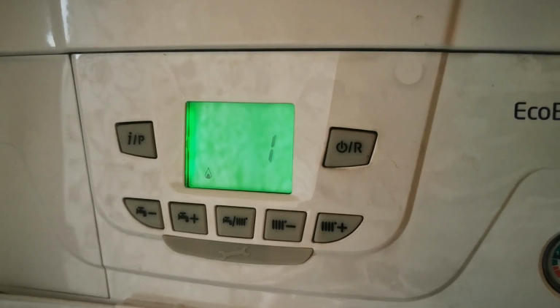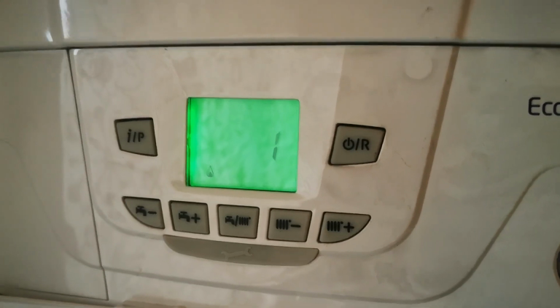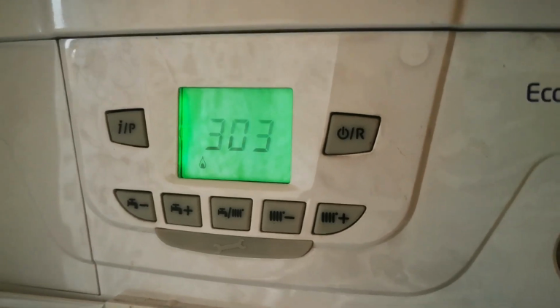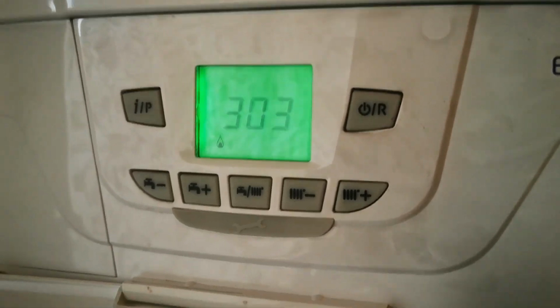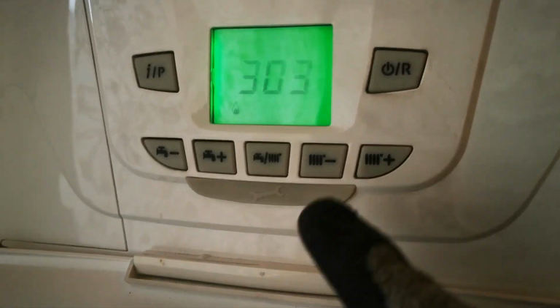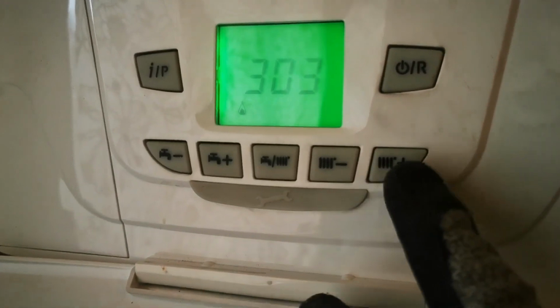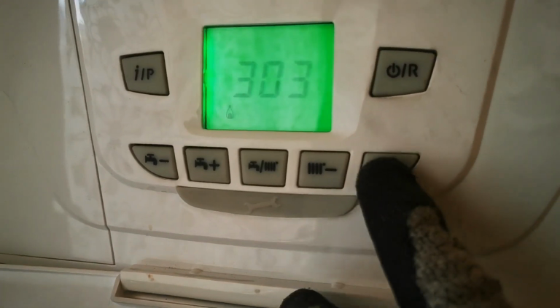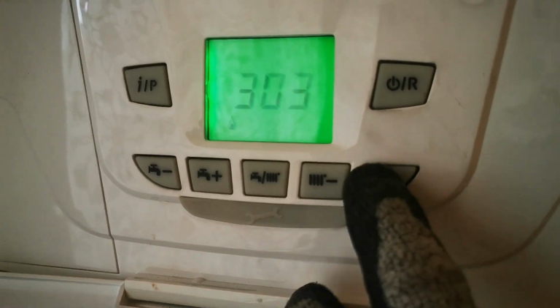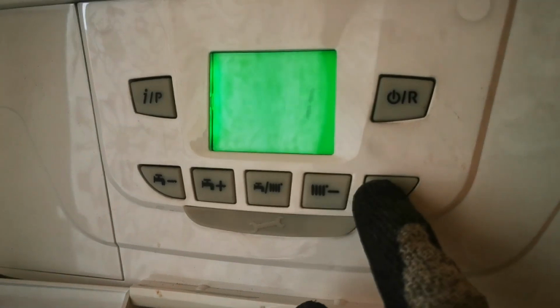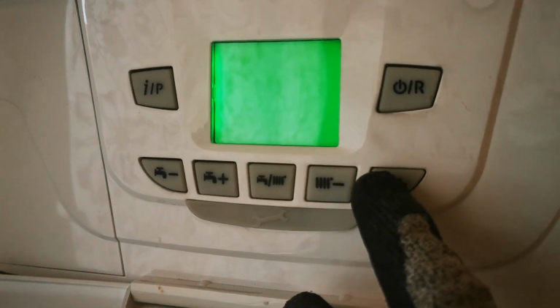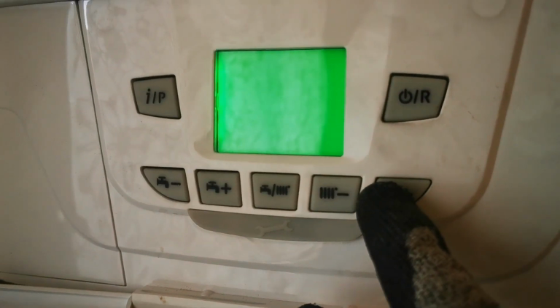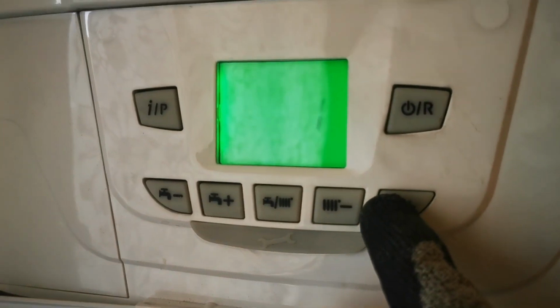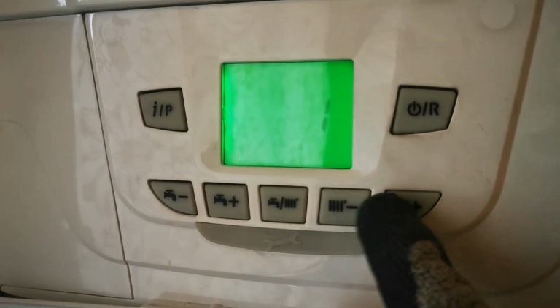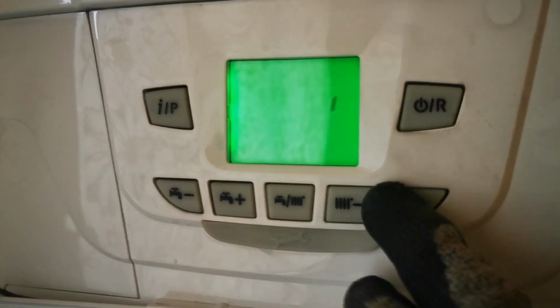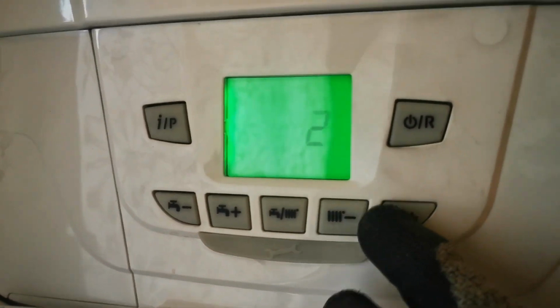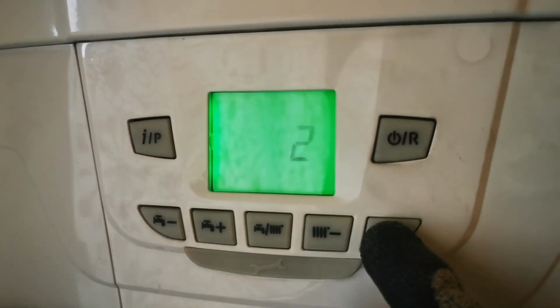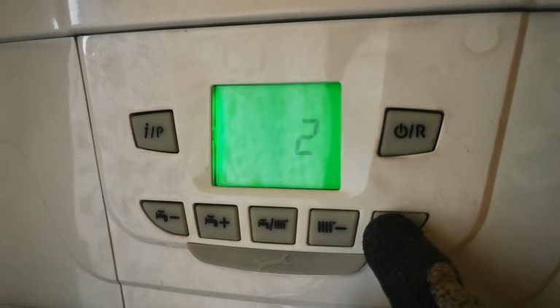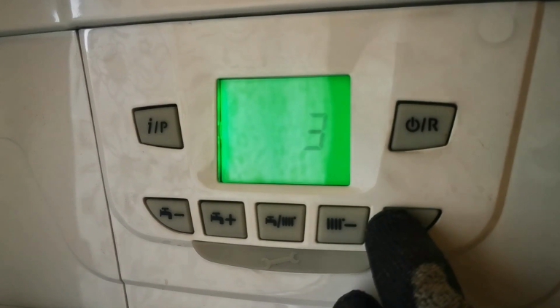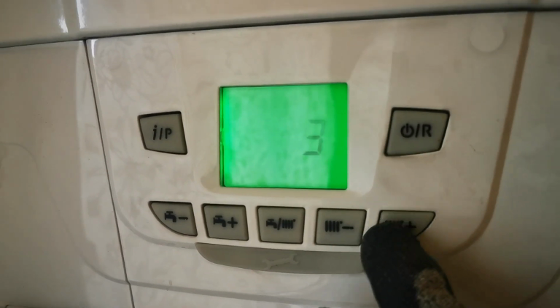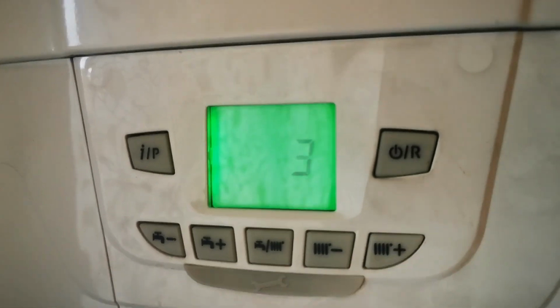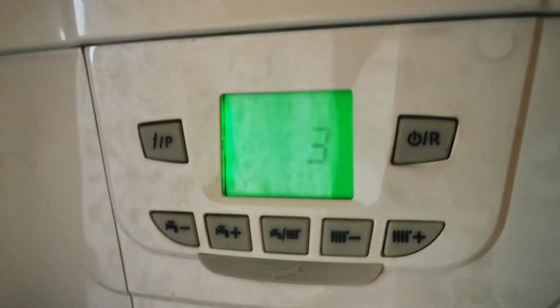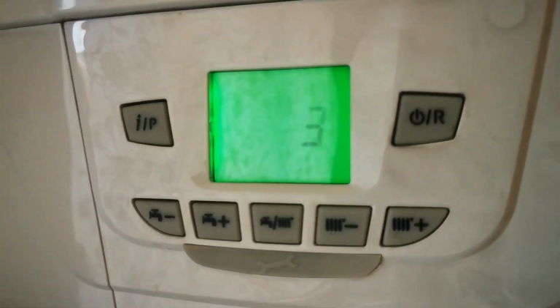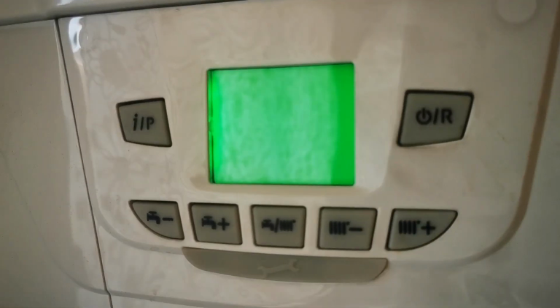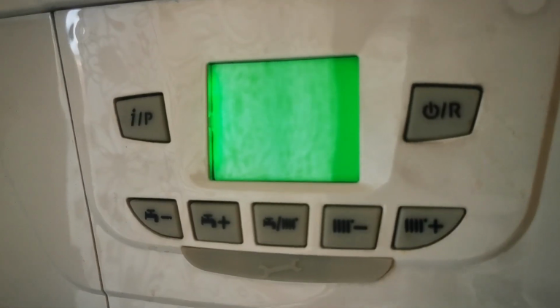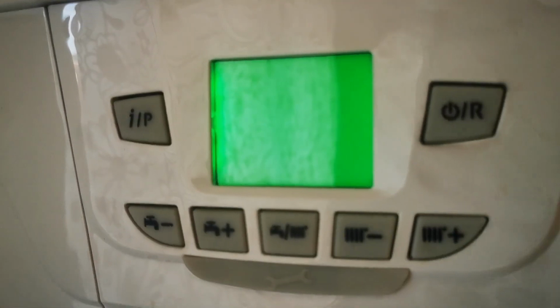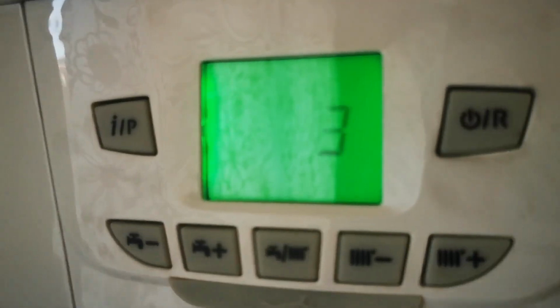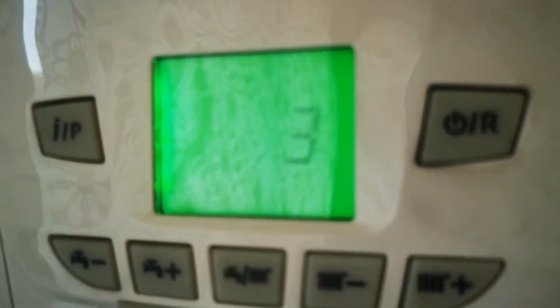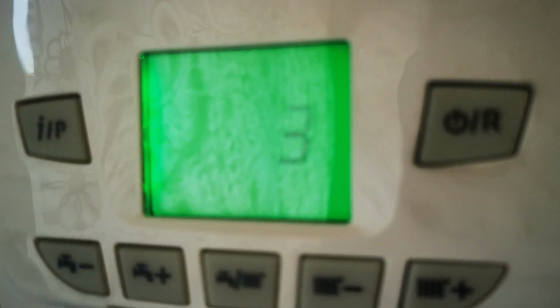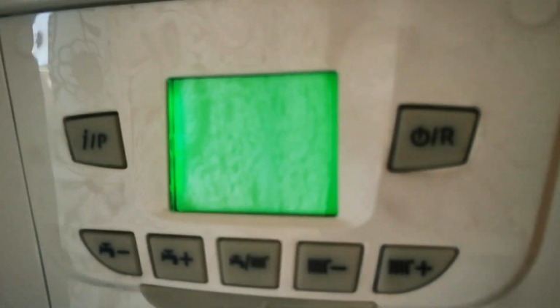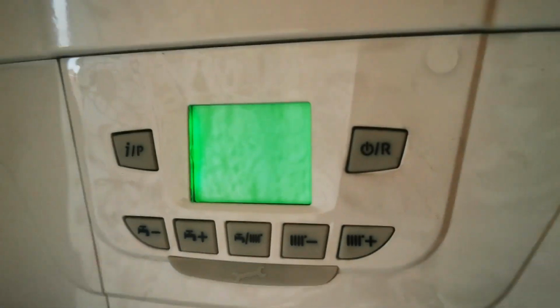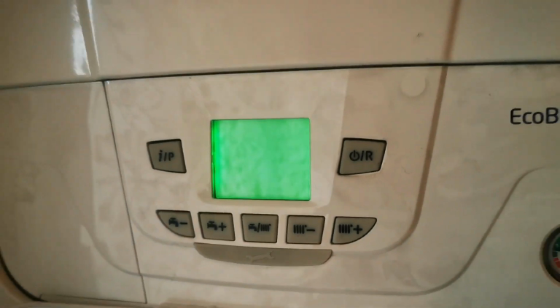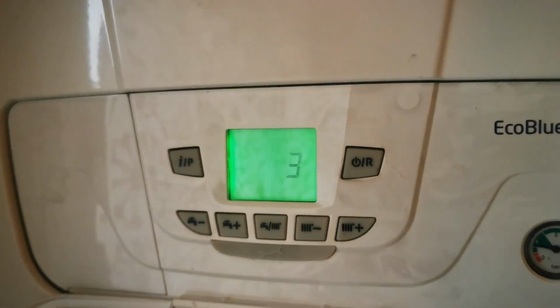So you've got your low fire at 1, and 2 and 3 for high fire. To exit, hold down the radiator minus and the standby reset button again.